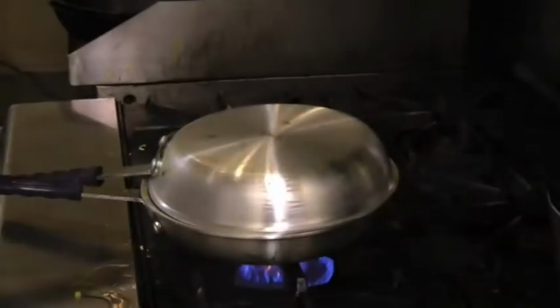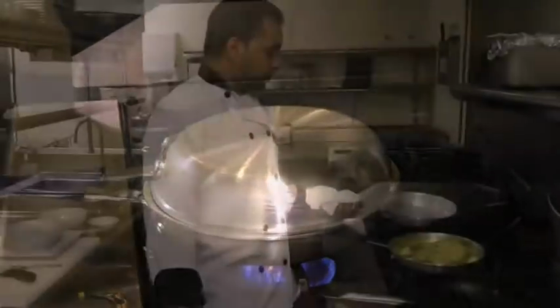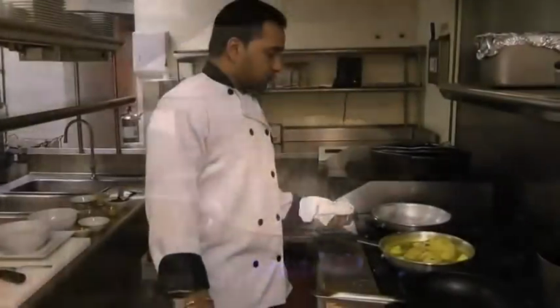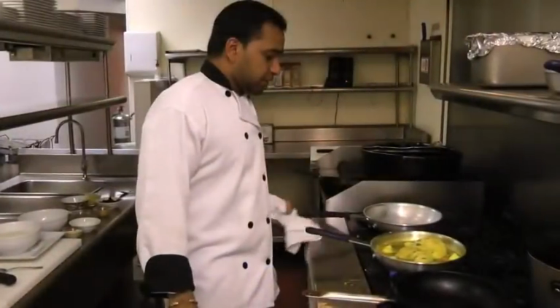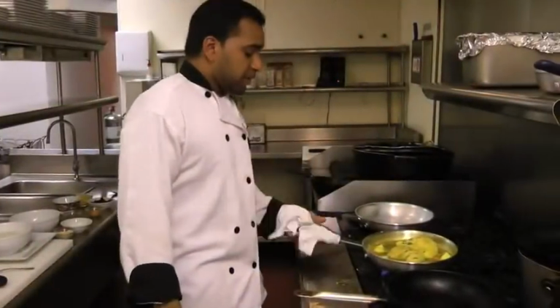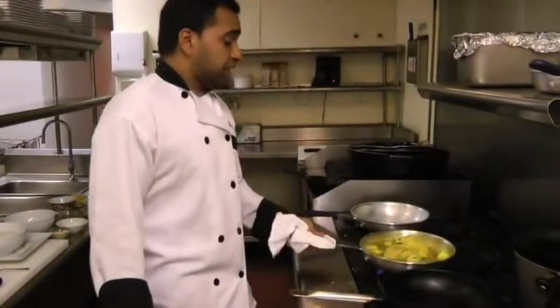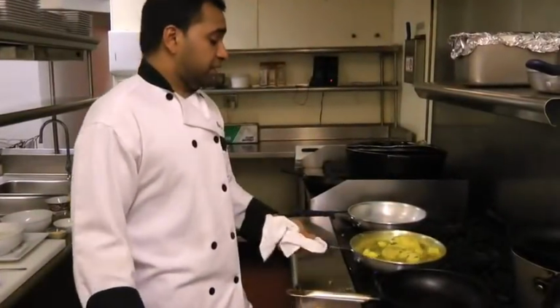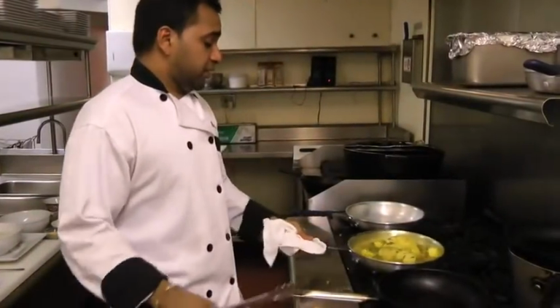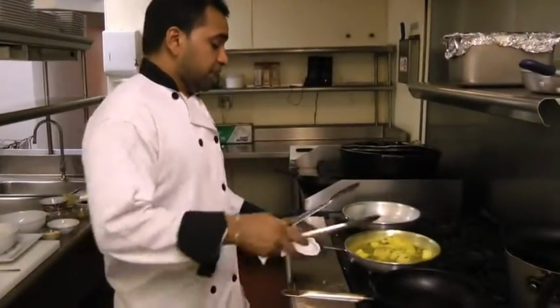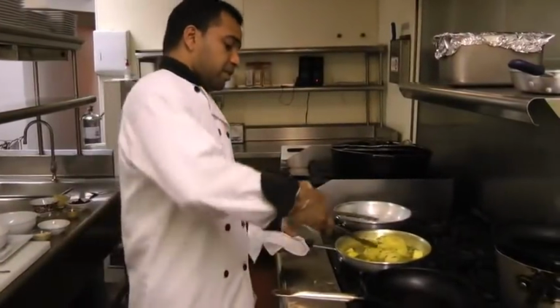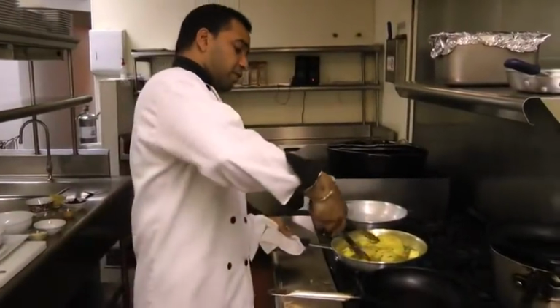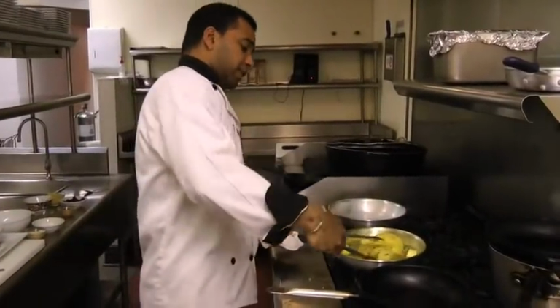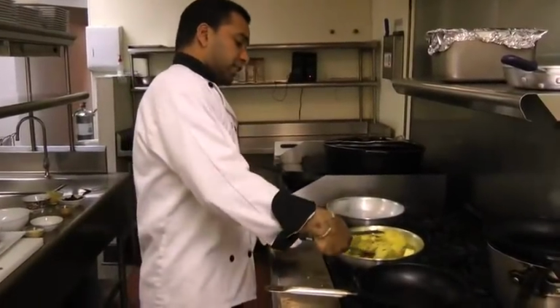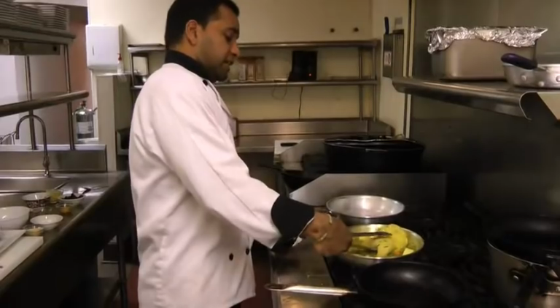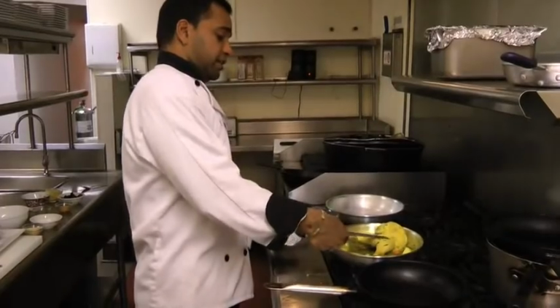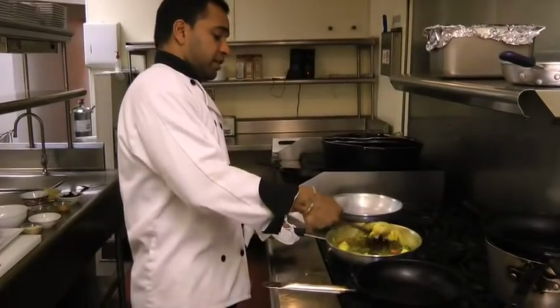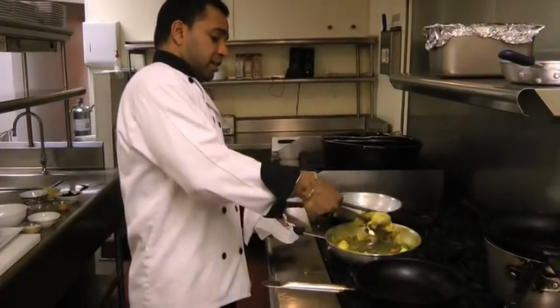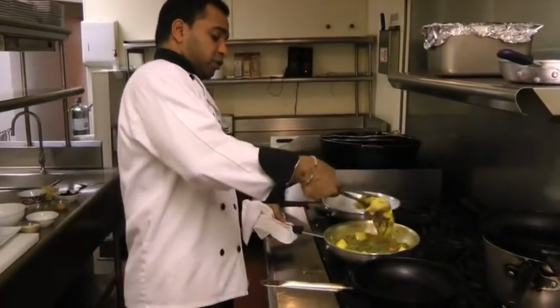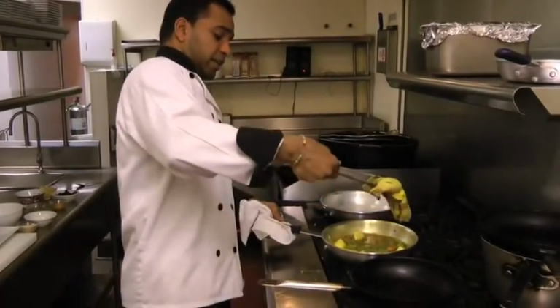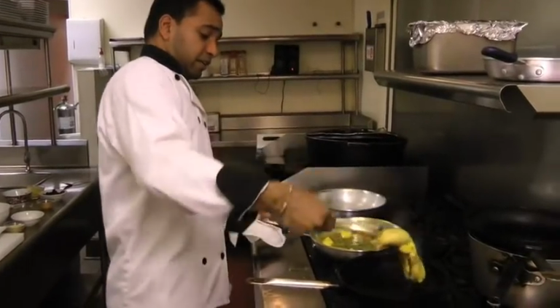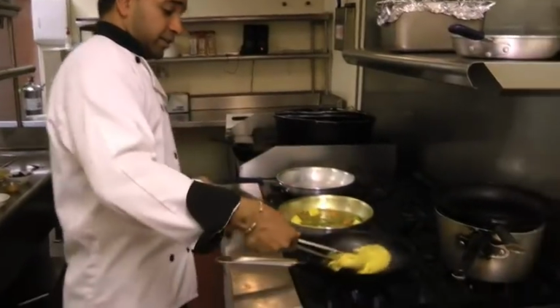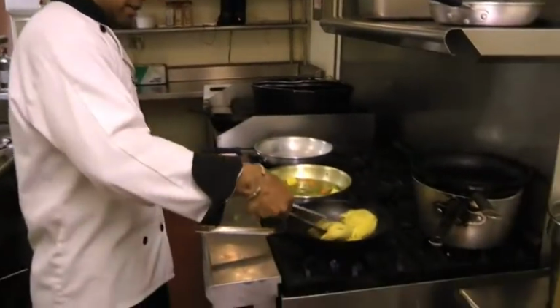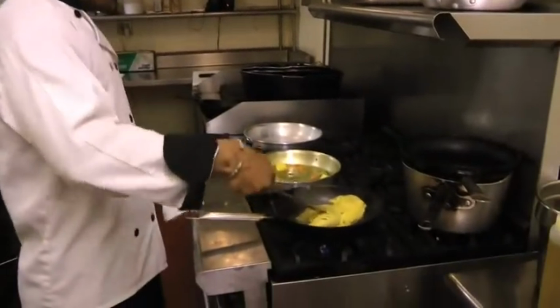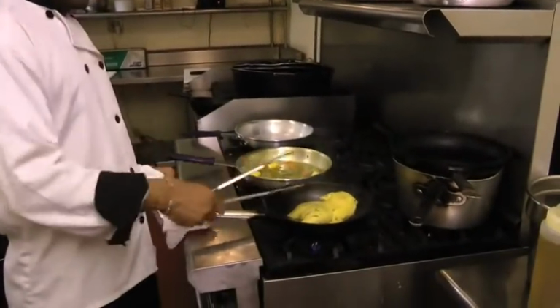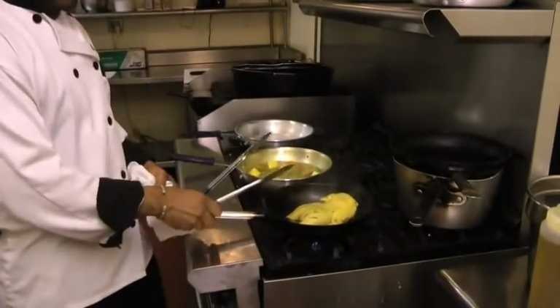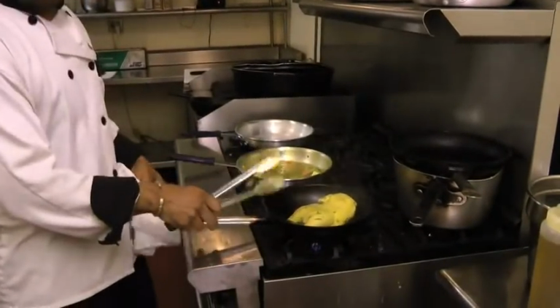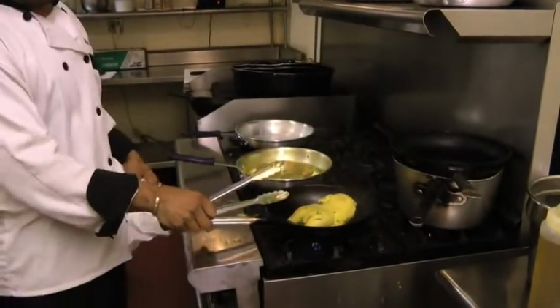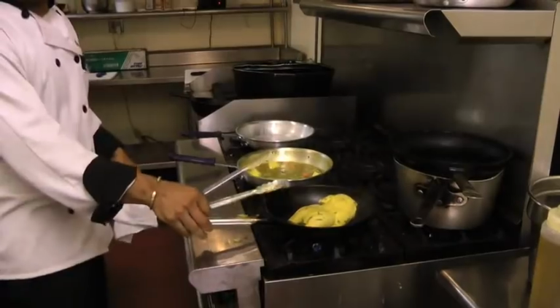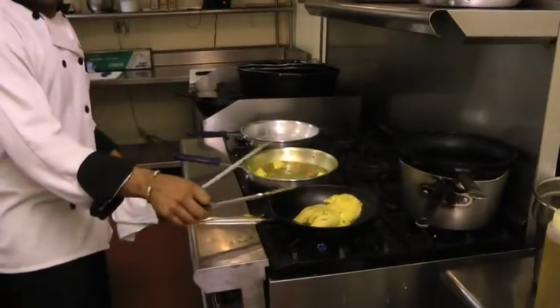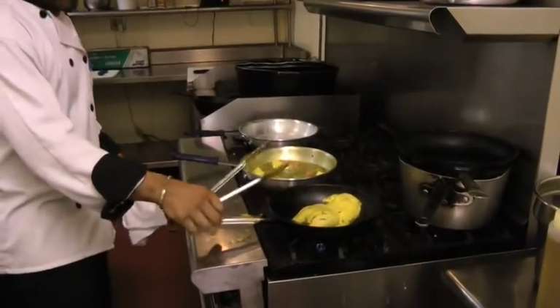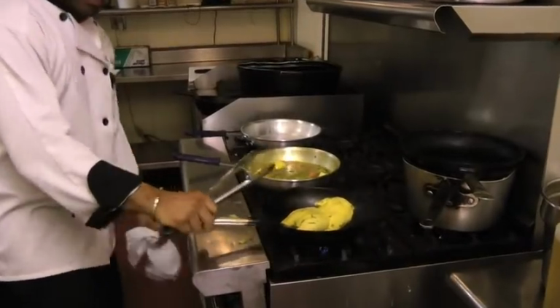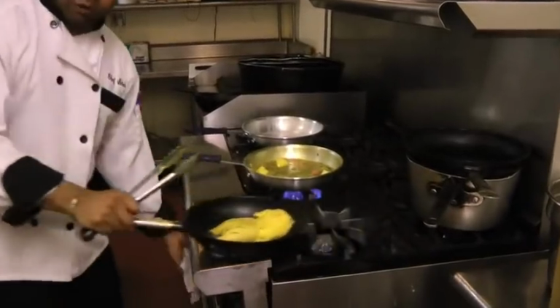Now it's almost like 20 minutes. We're going to take the chicken and roast it — roast it for about 15 minutes in a high temperature oven.